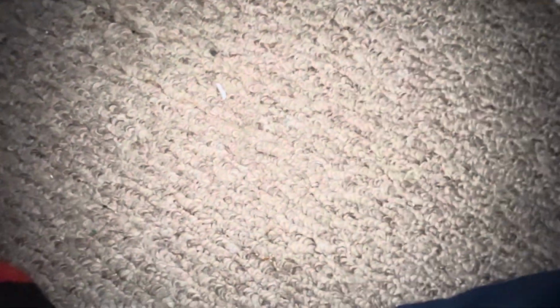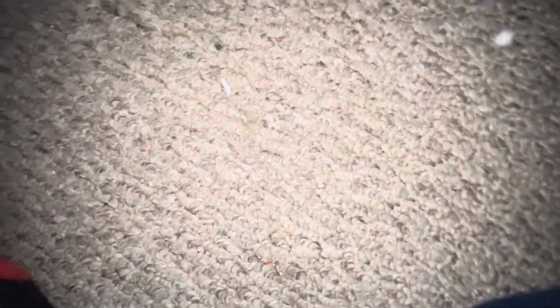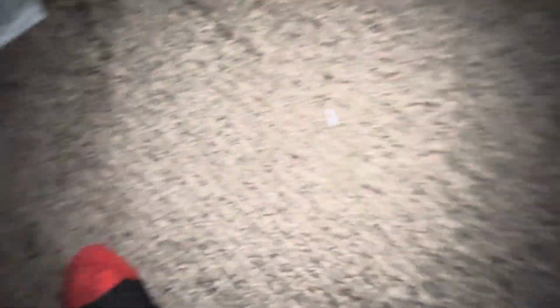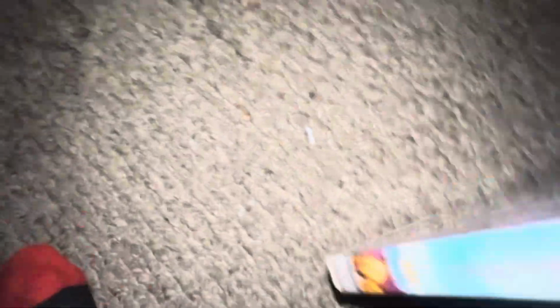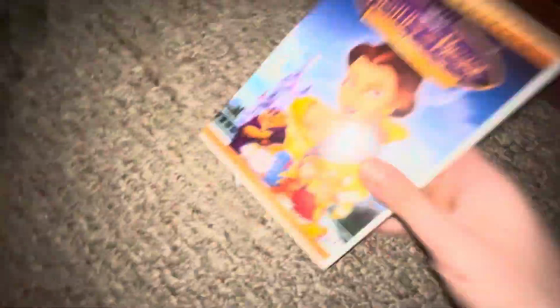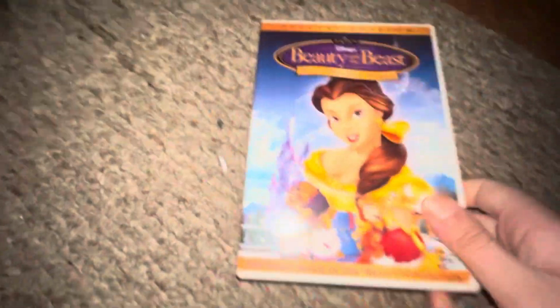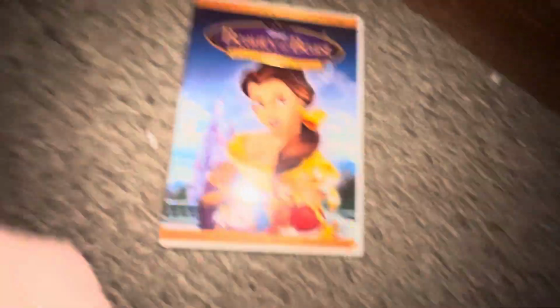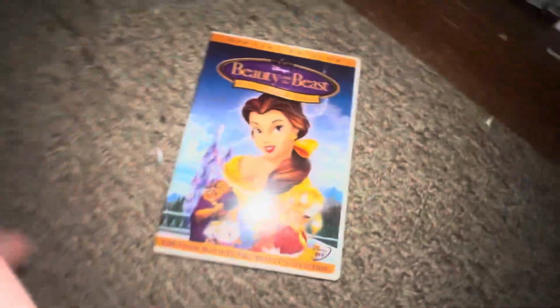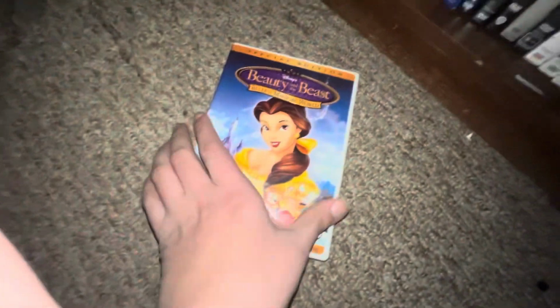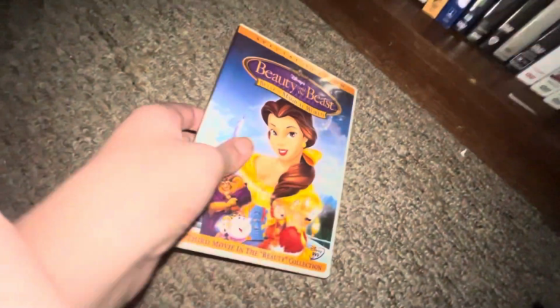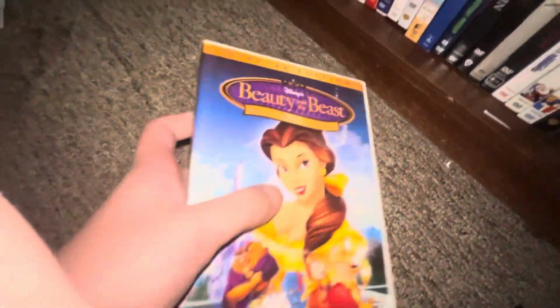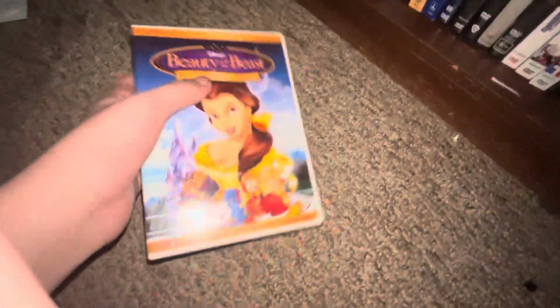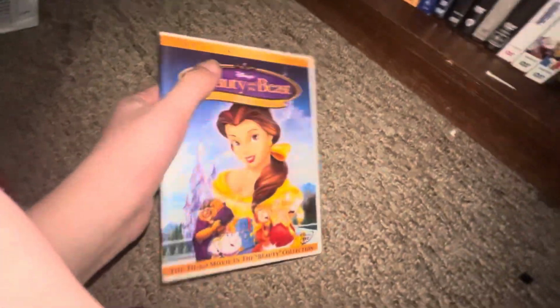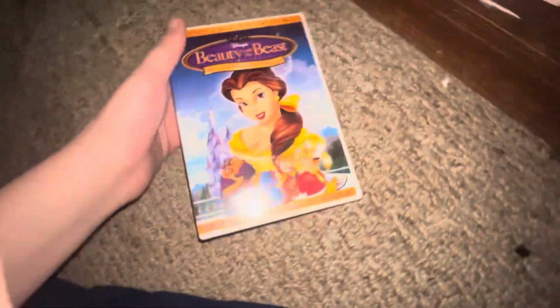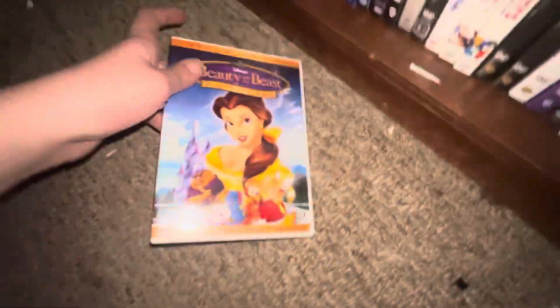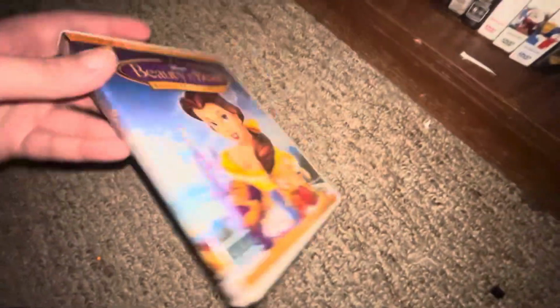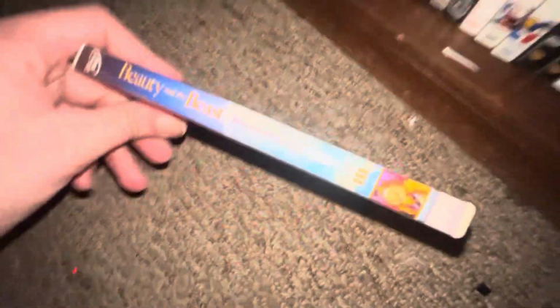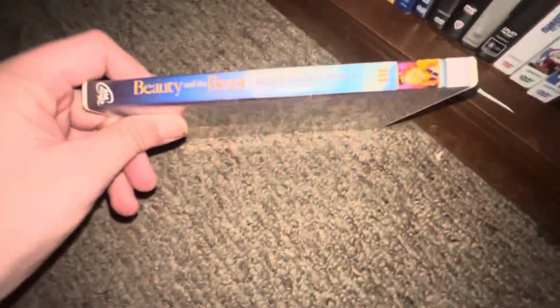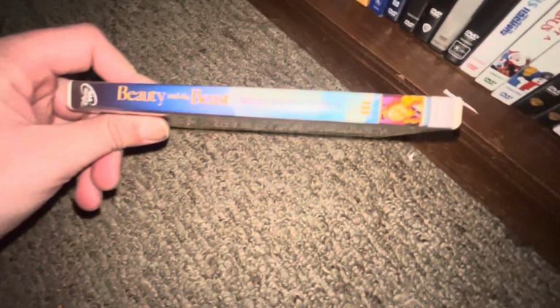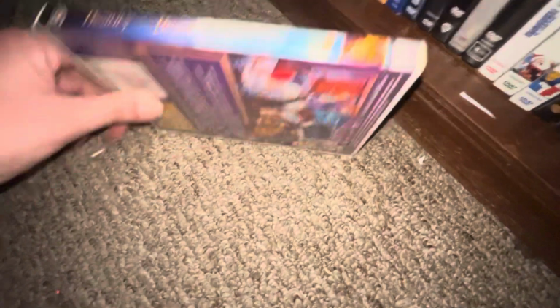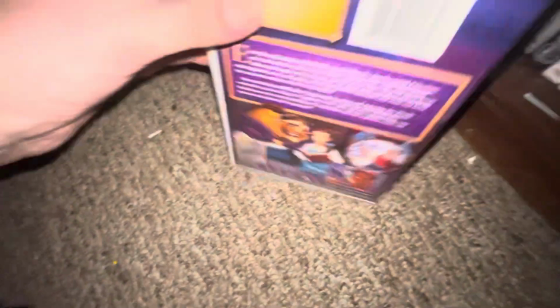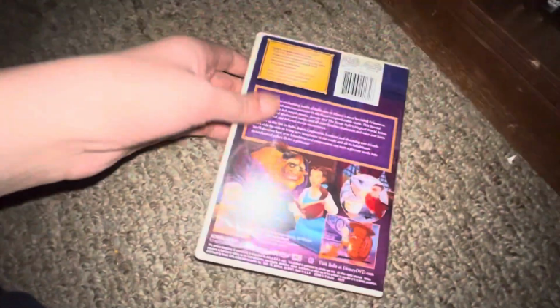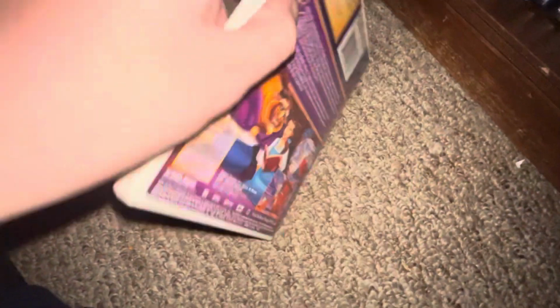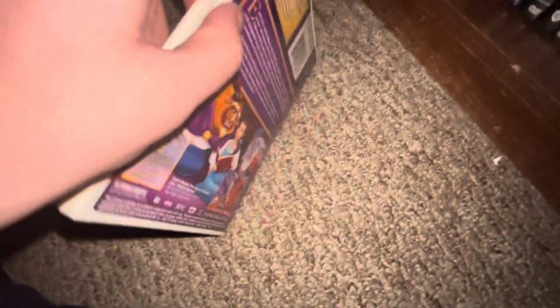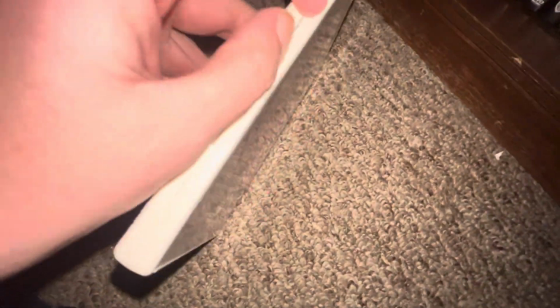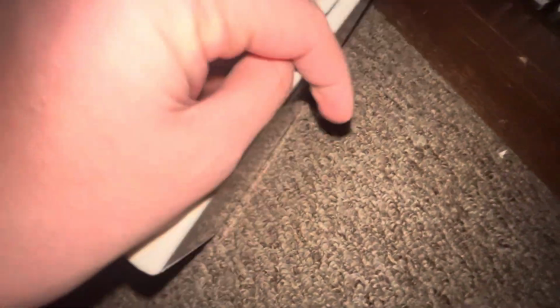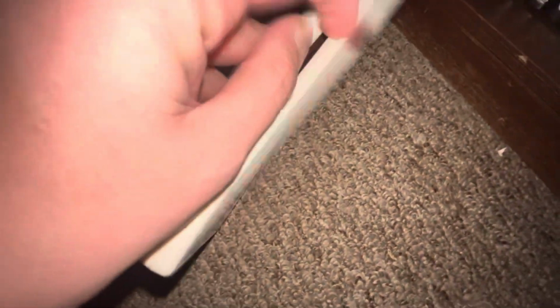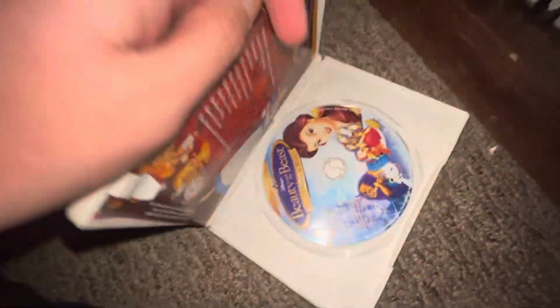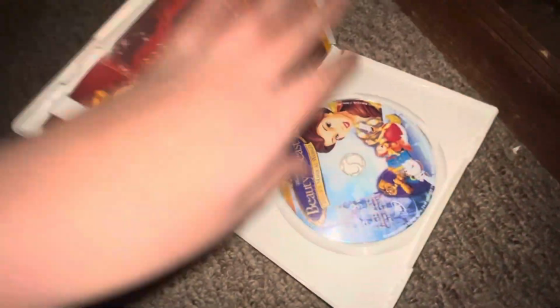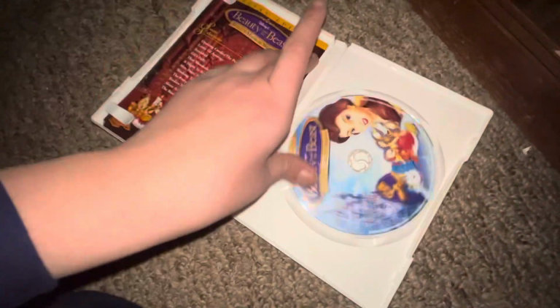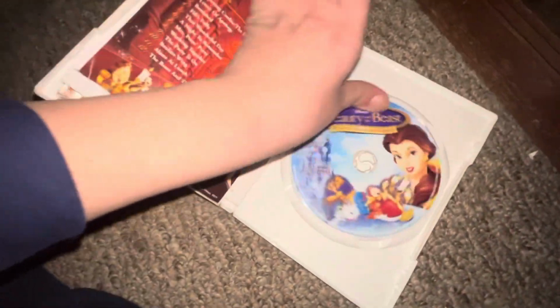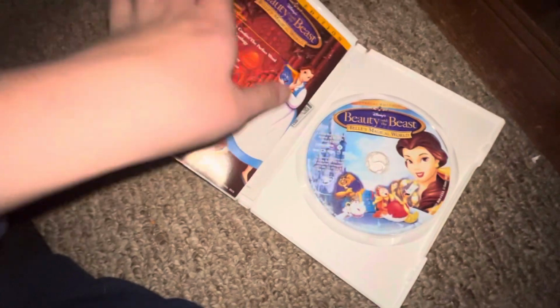Up next I got Beauty and the Beast — front, spine, back, DVD.